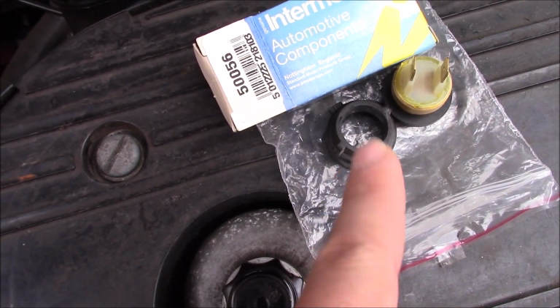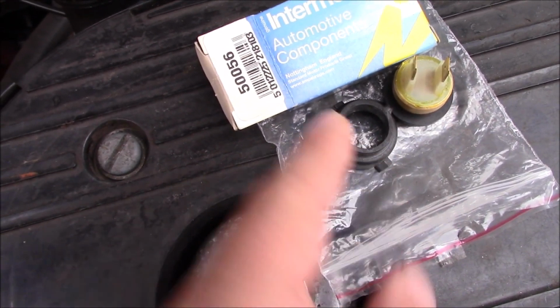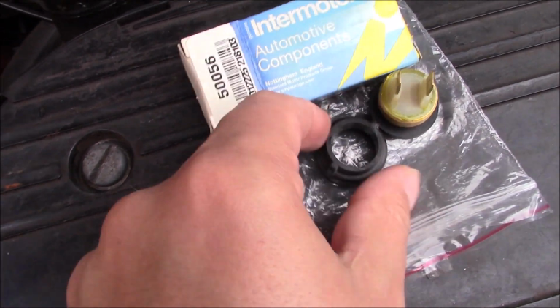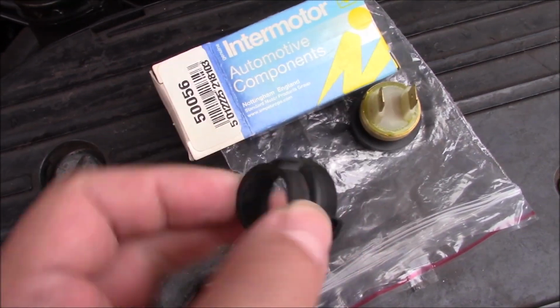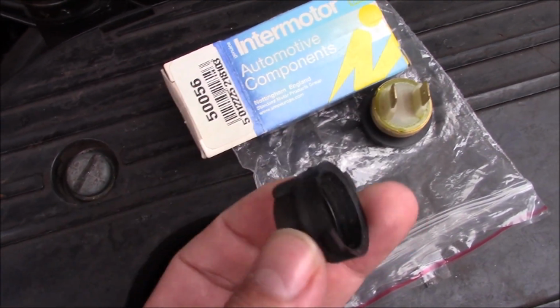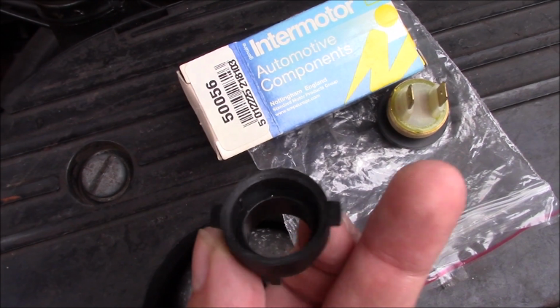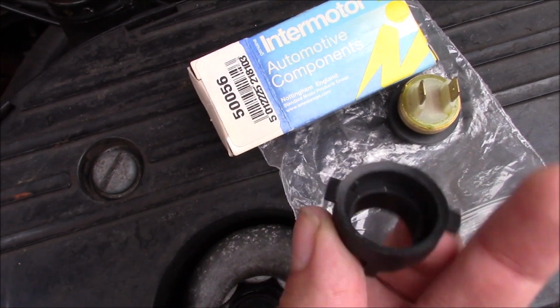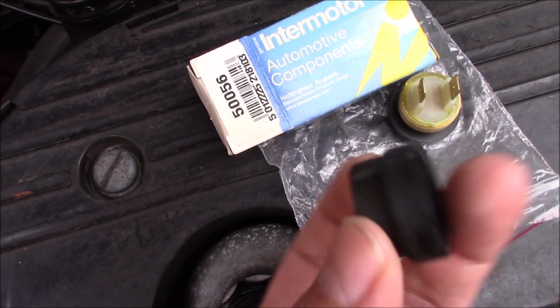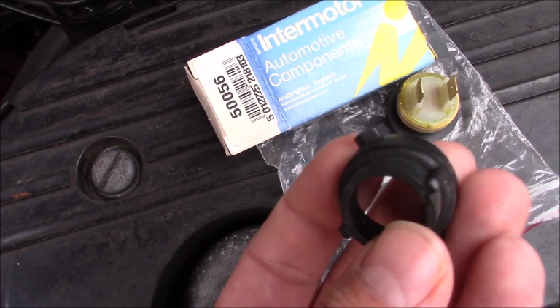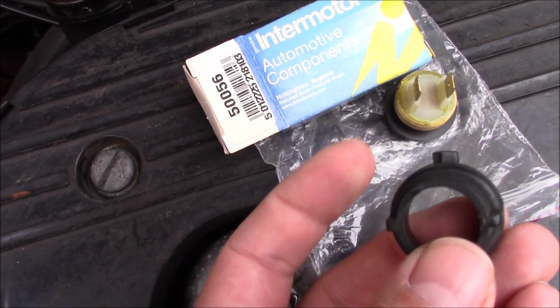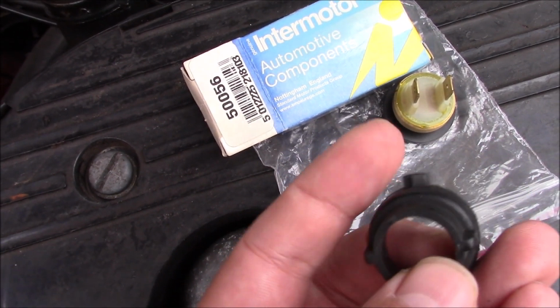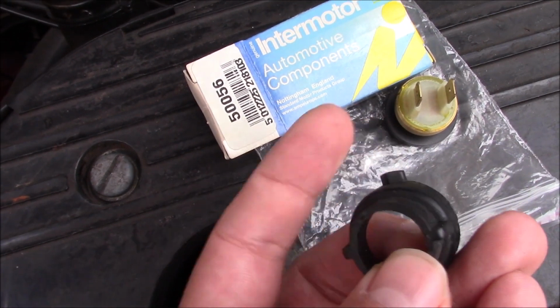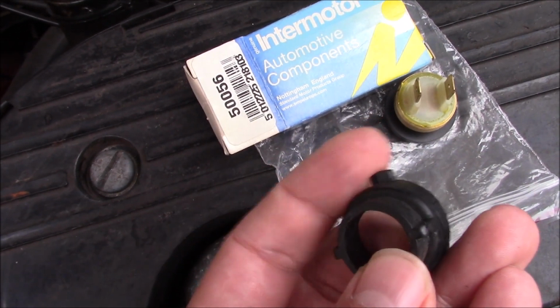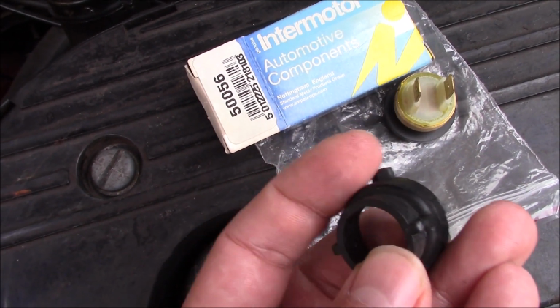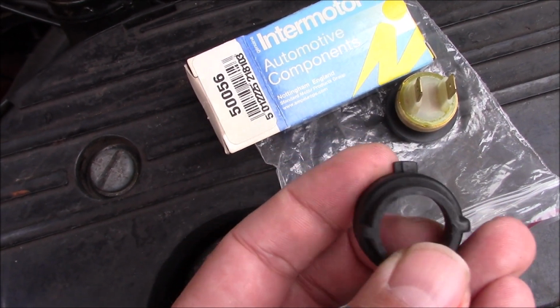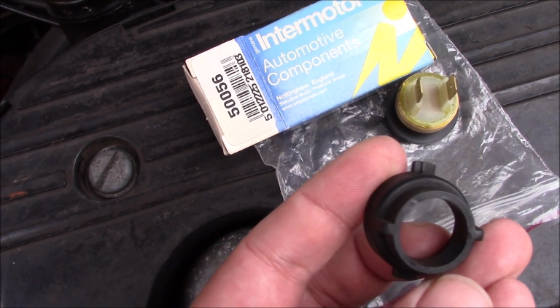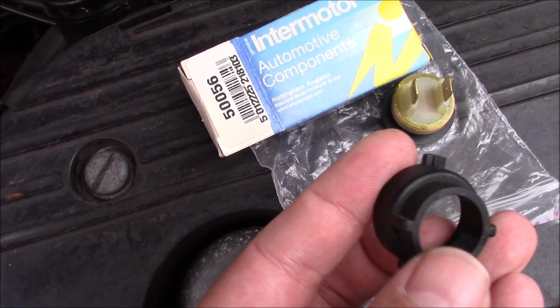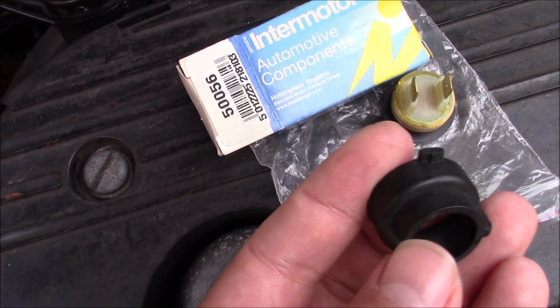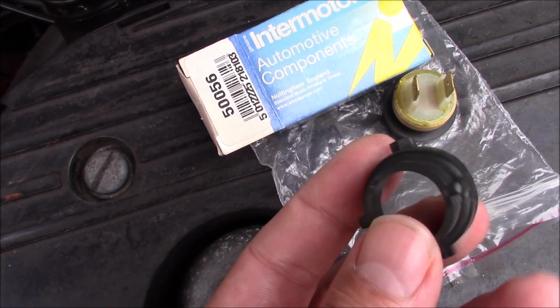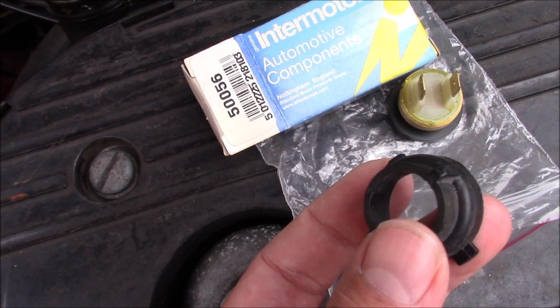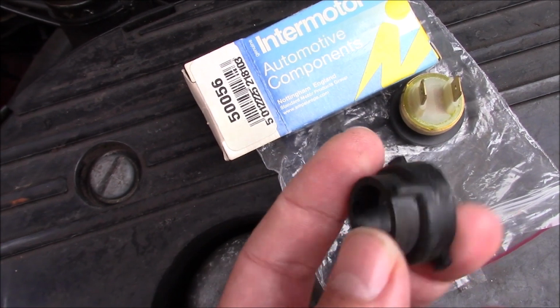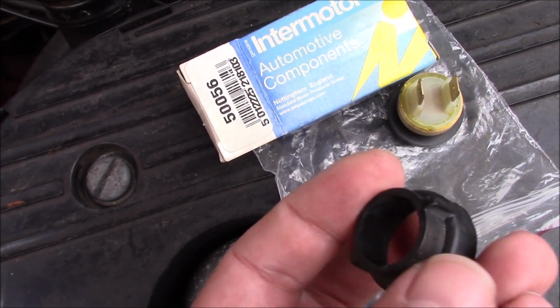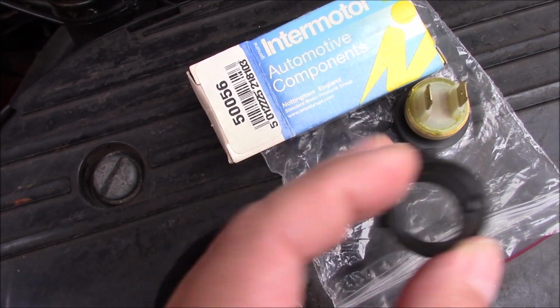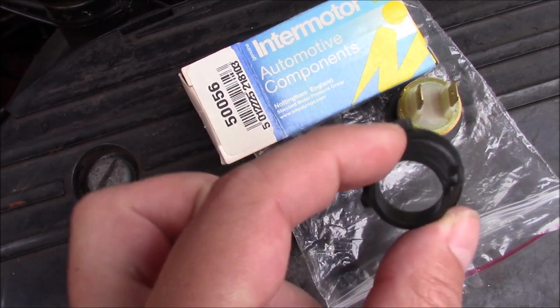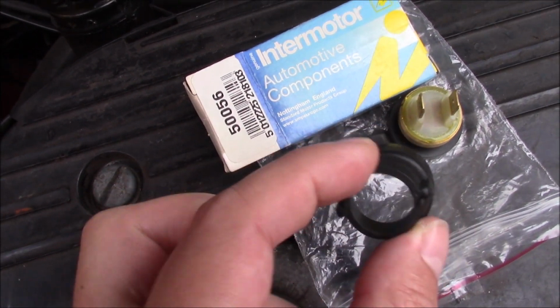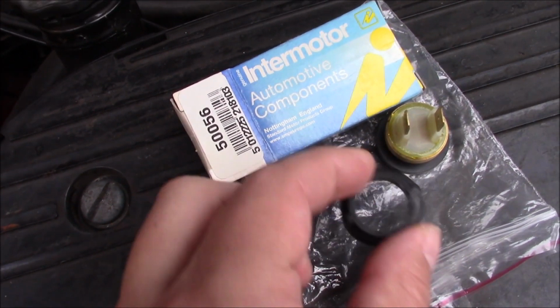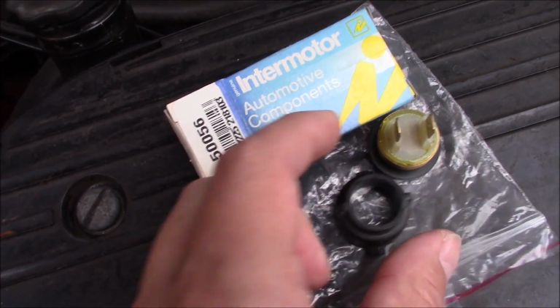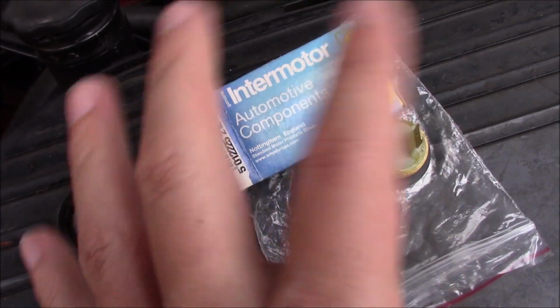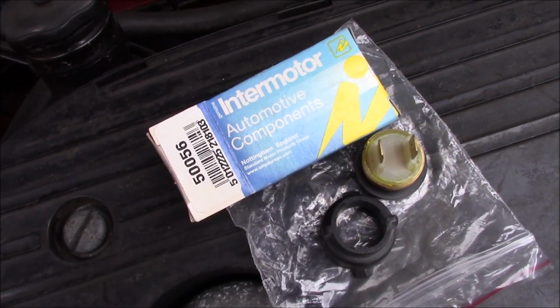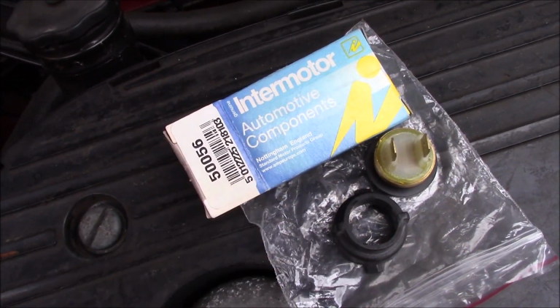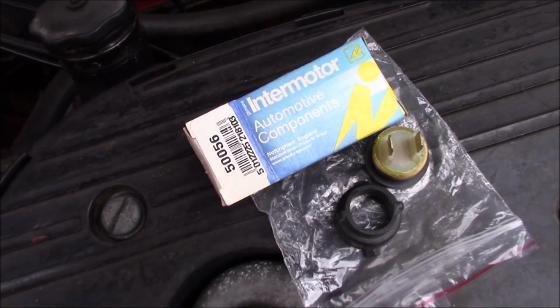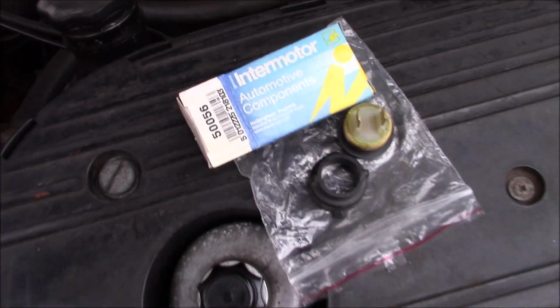Peter provided me with a new one of these. The one I took out of the radiator — one of these plastic tabs just snapped clean off, which is a bit annoying. This locks everything in and just stops everything leaking and coming out.